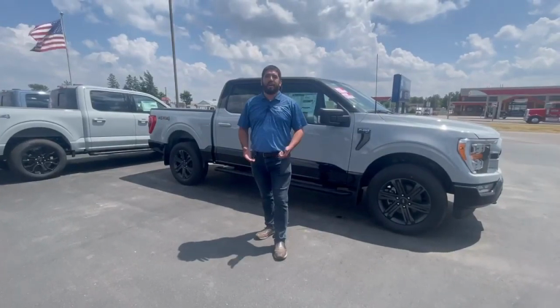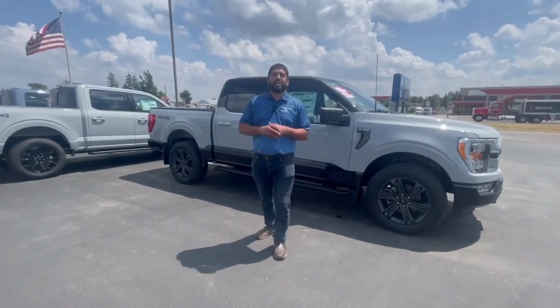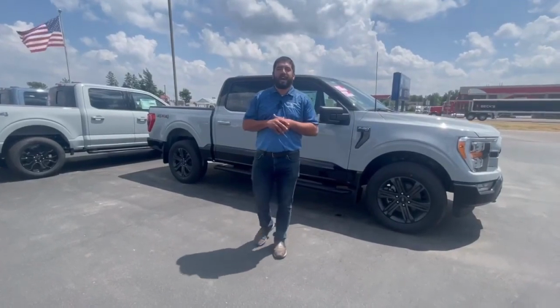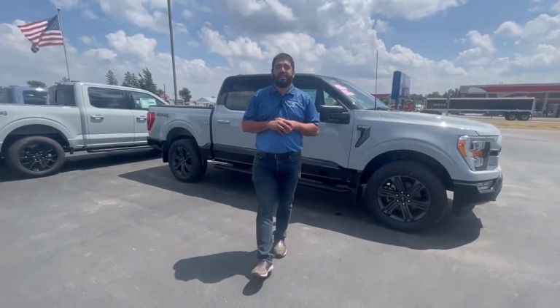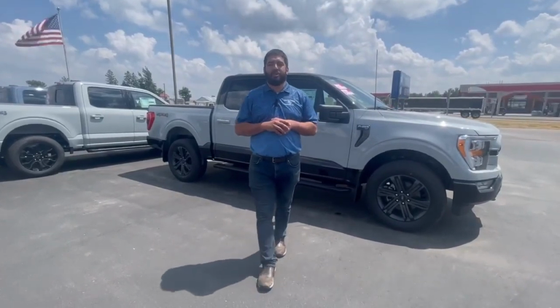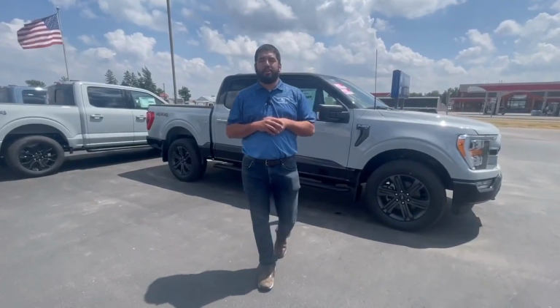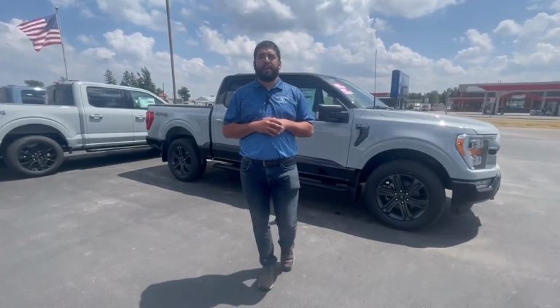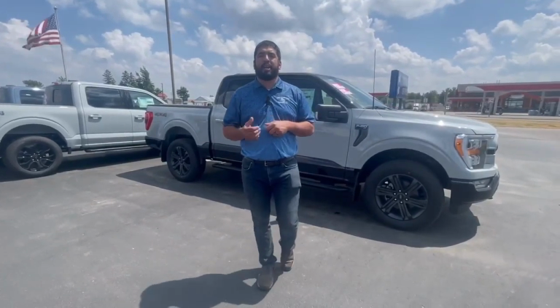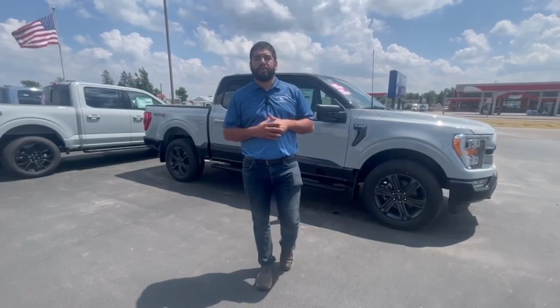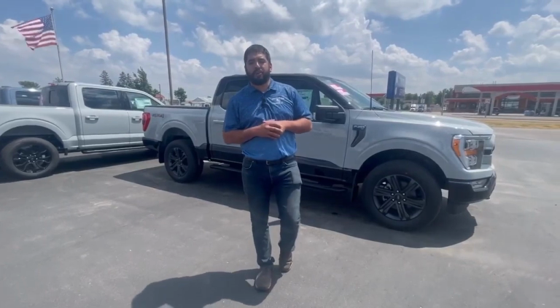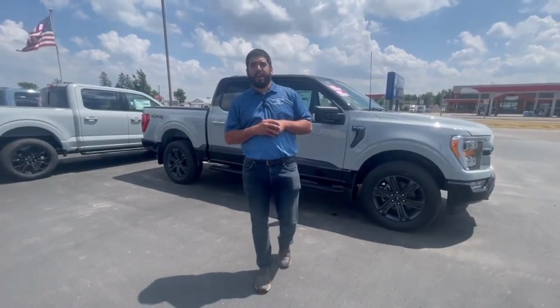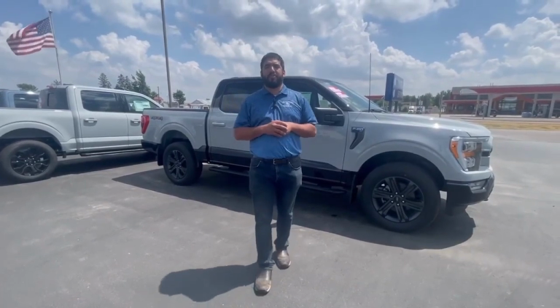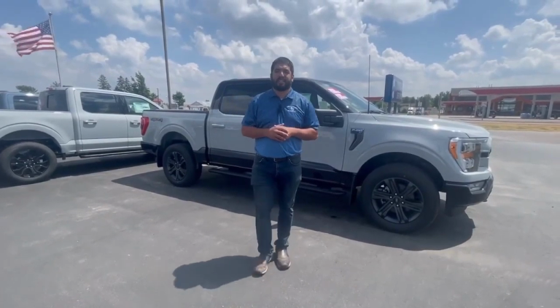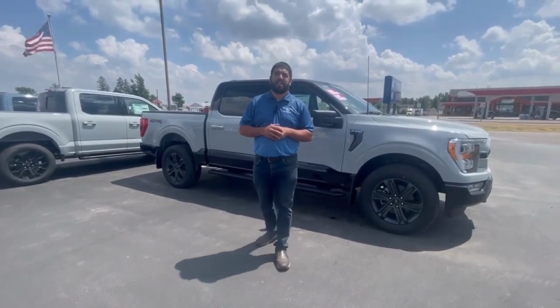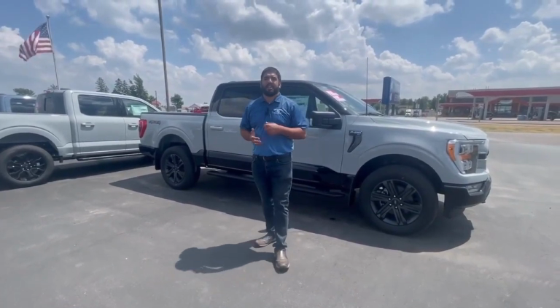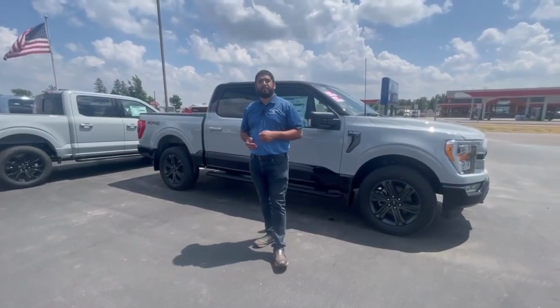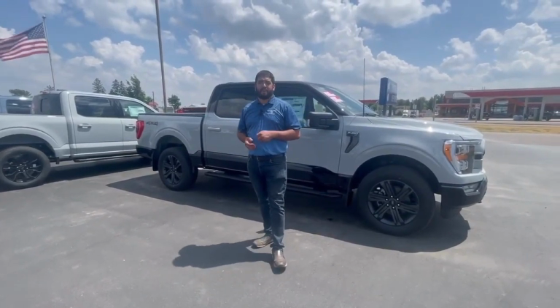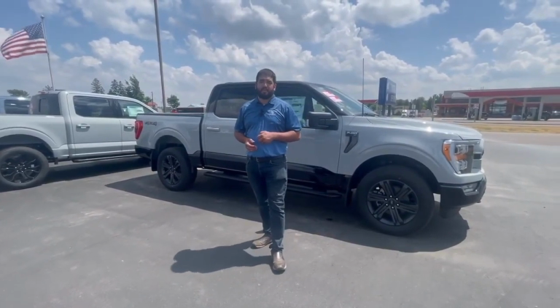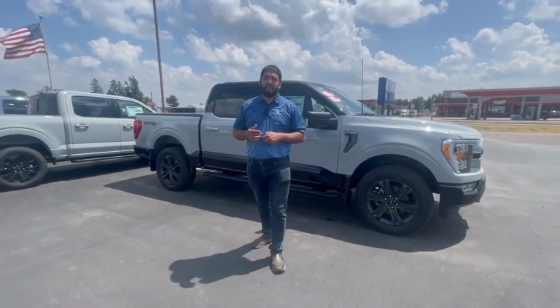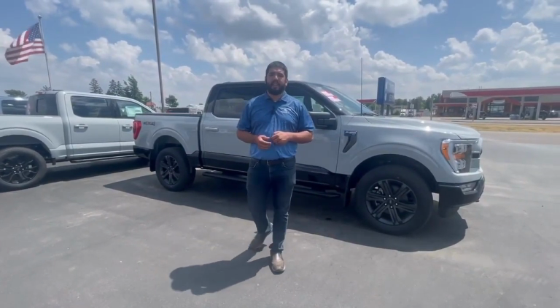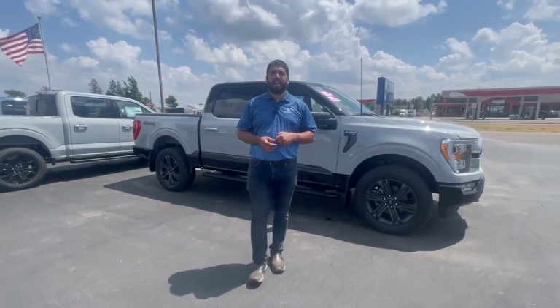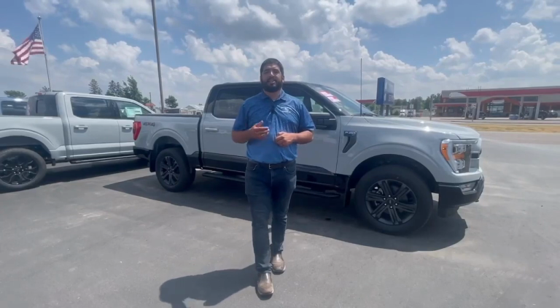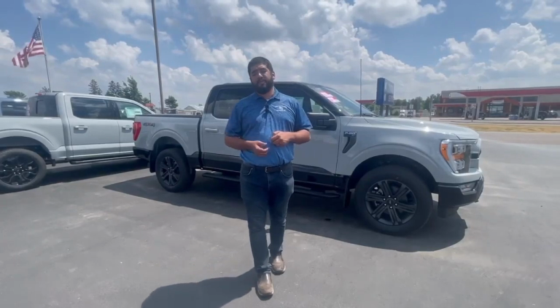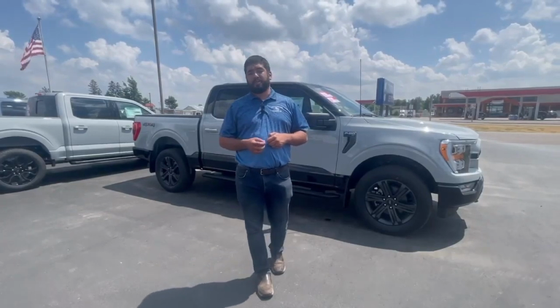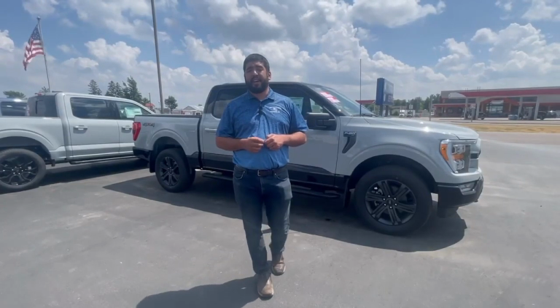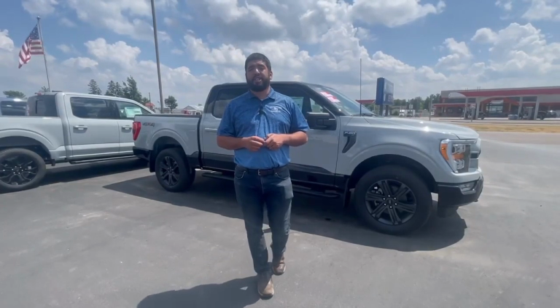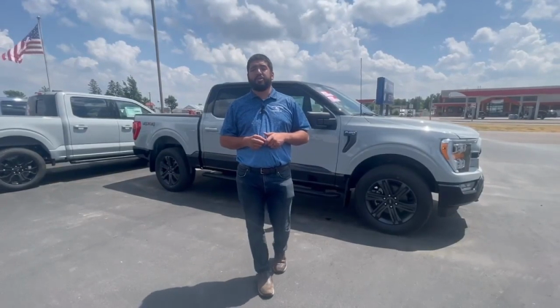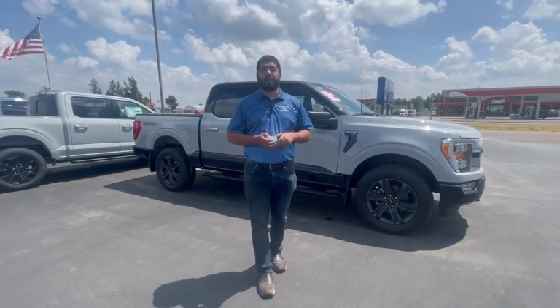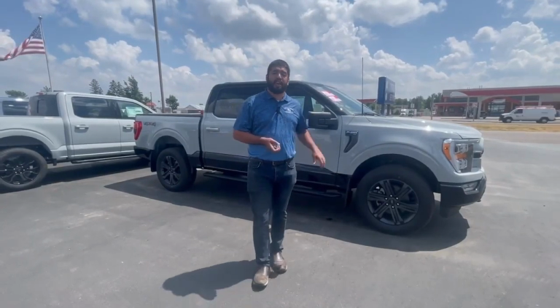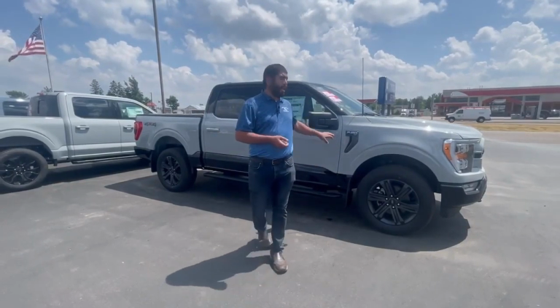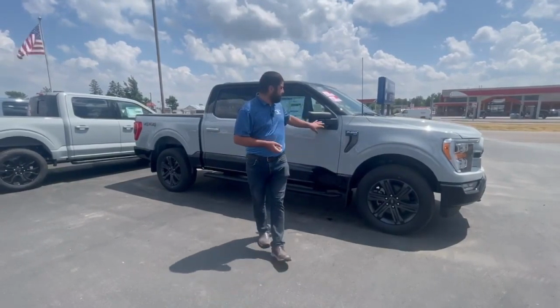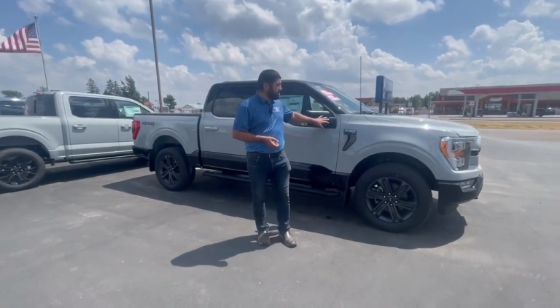Hello everyone, this is Talon down here at Swan Graber in Barron. Today I'm showing you a 2023 F-150 XLT. This F-150 comes with the 5 liter V8. It also has the Heritage Edition, which means you're going to get a one-of-a-kind paint theme on the outside.